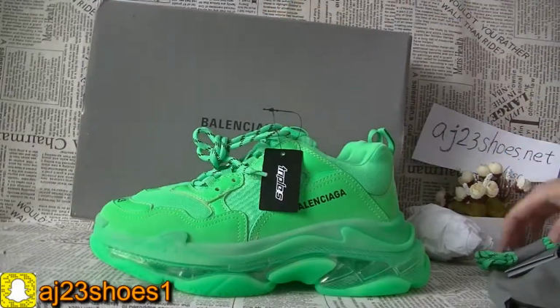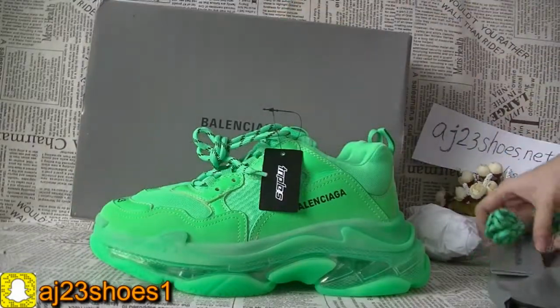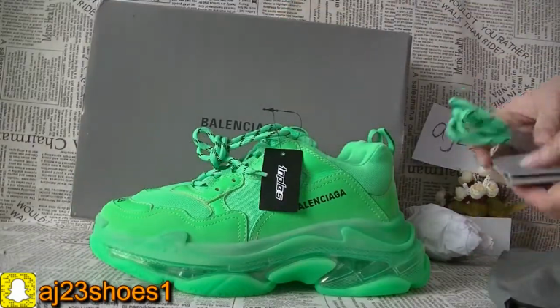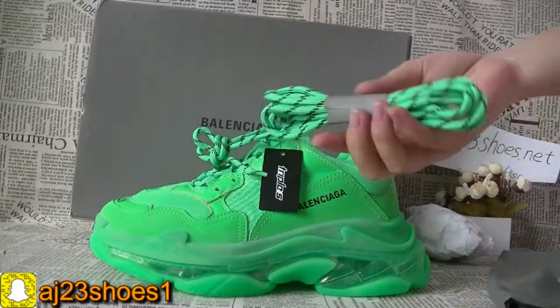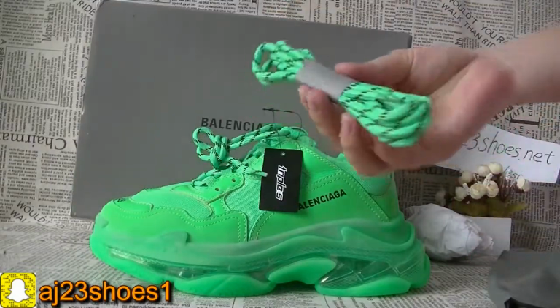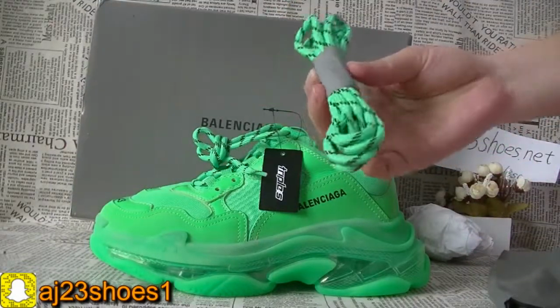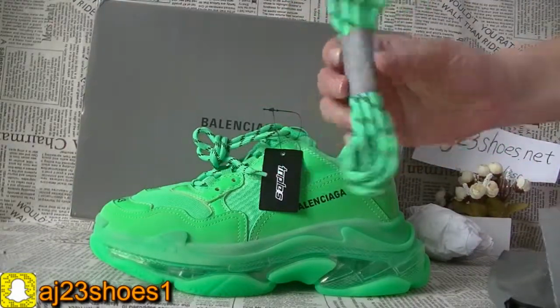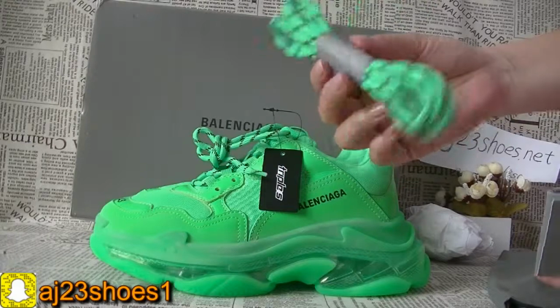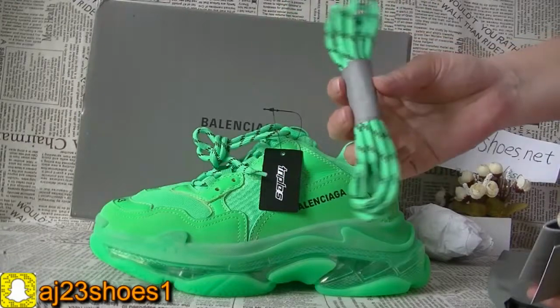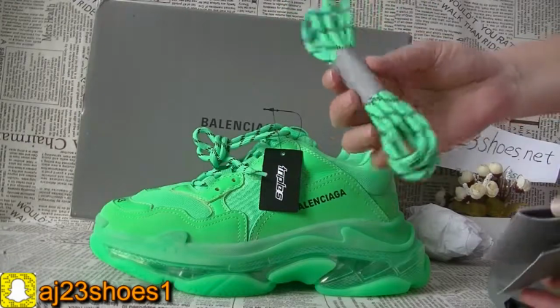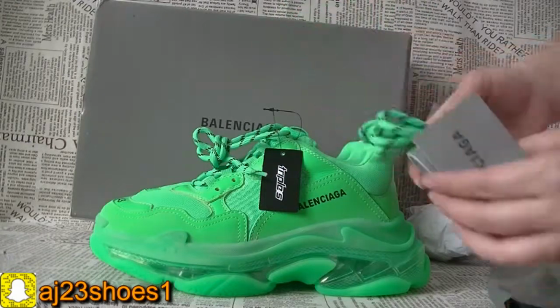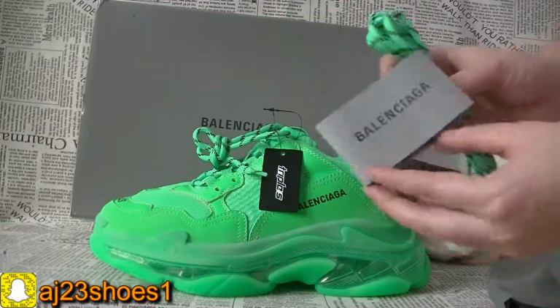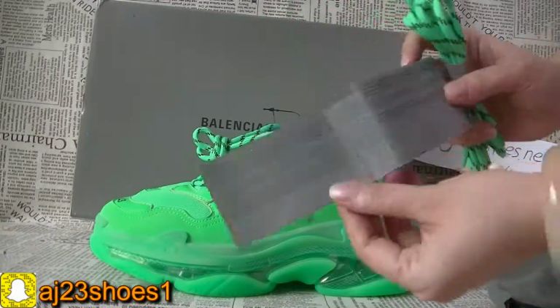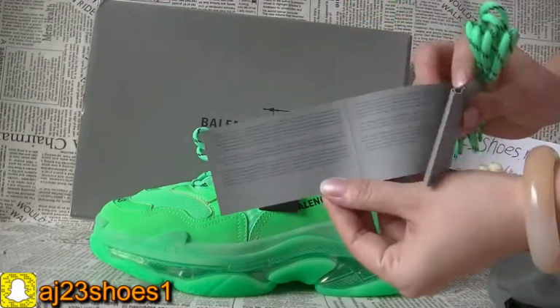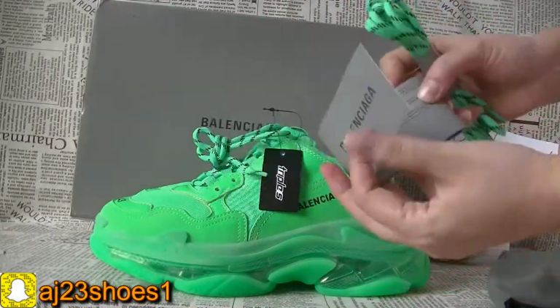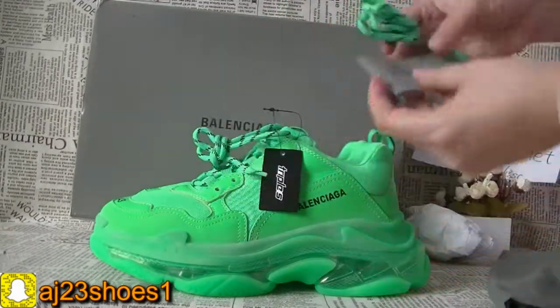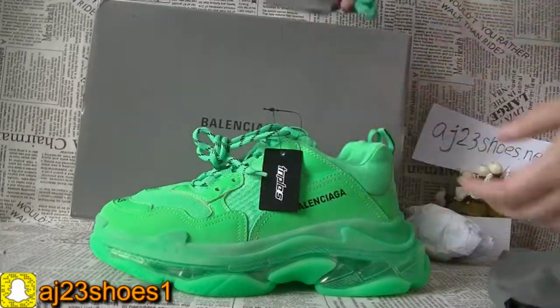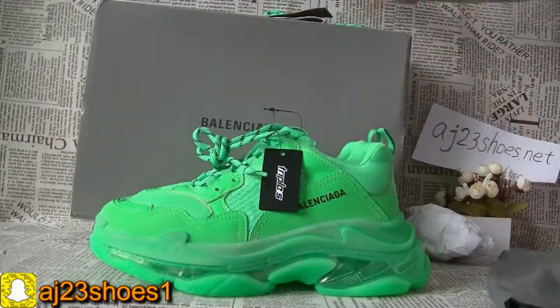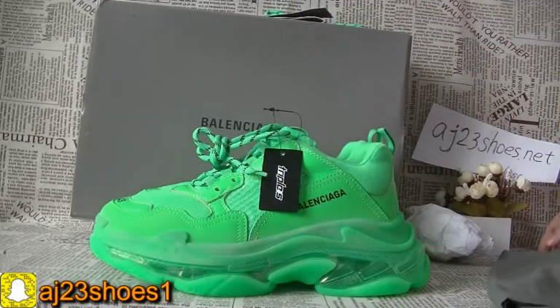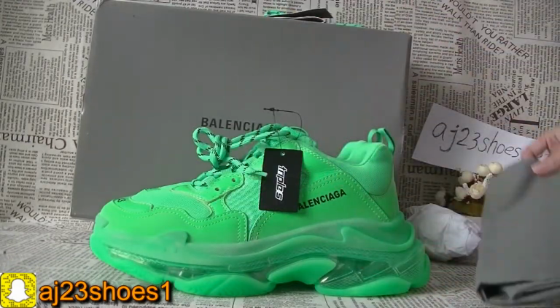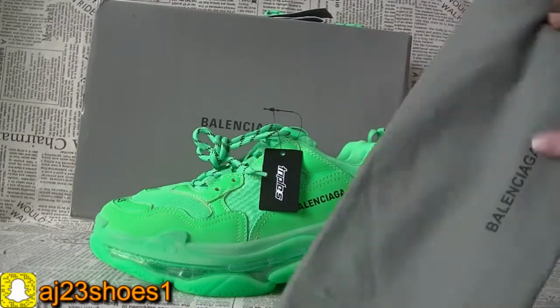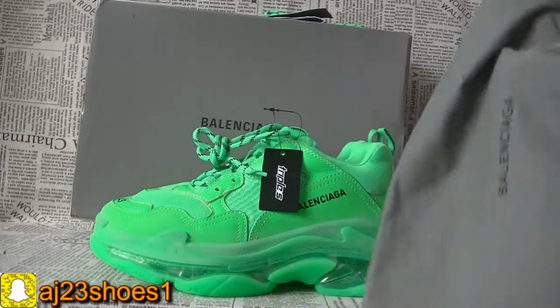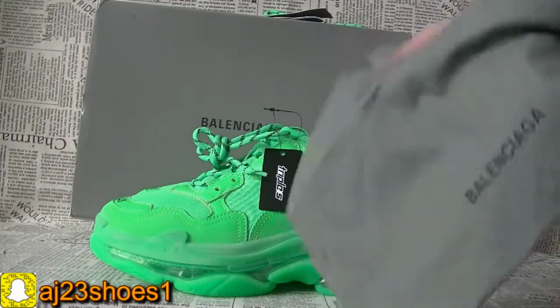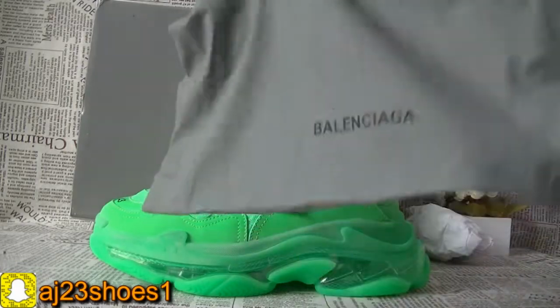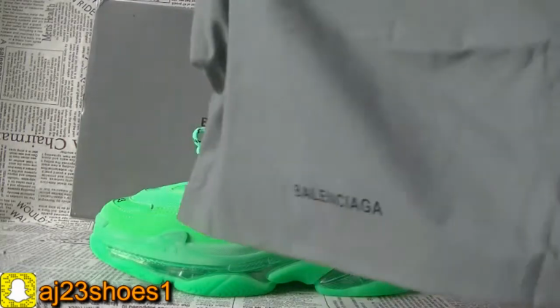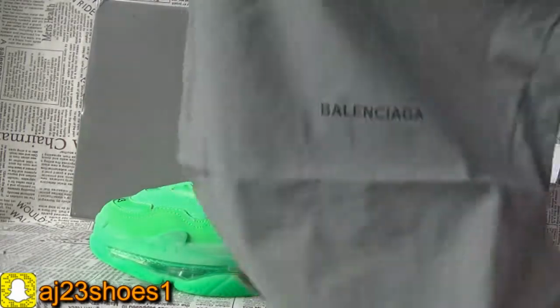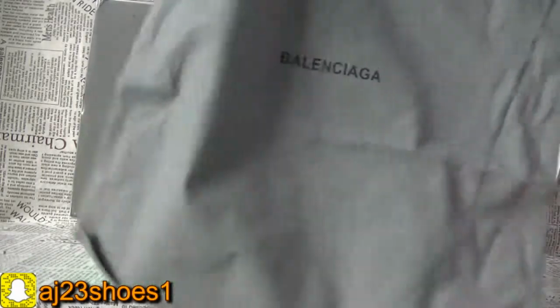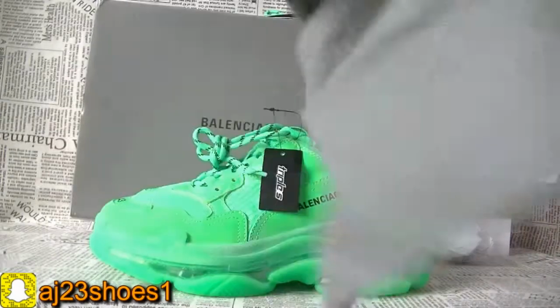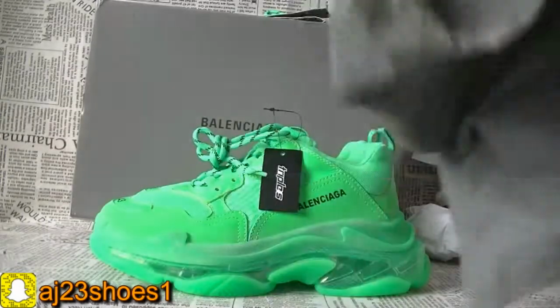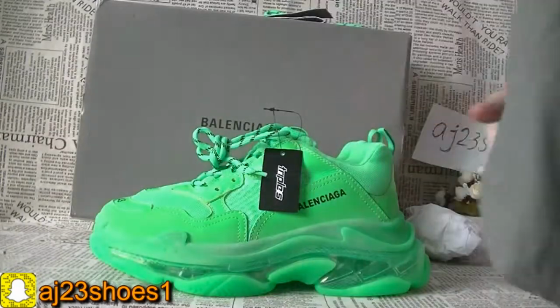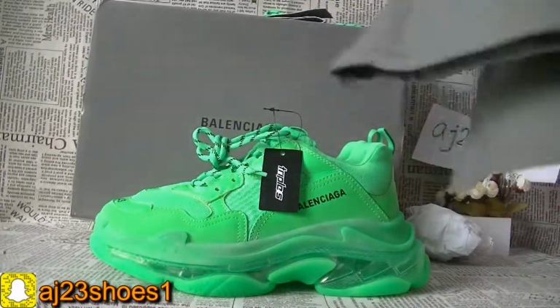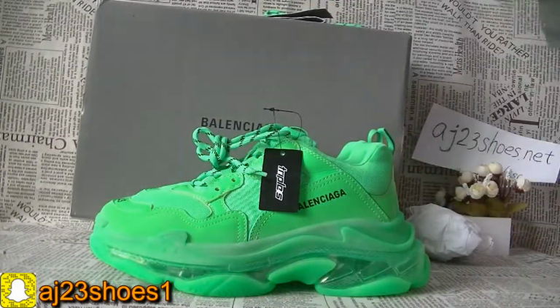And also there are extra green color shoelaces included, and the dust bag — a gray color dust bag.